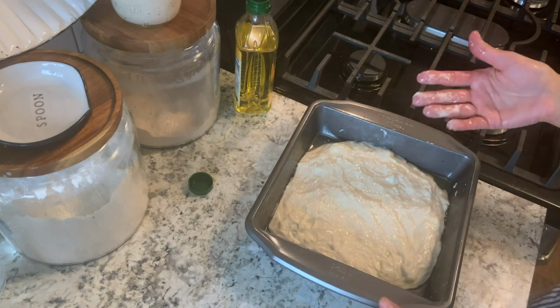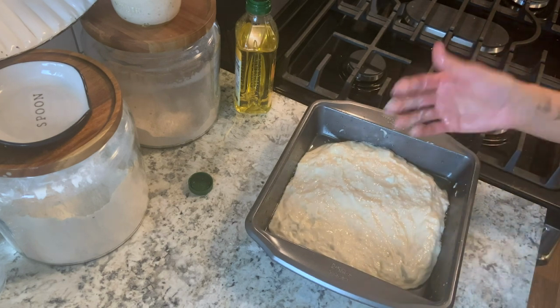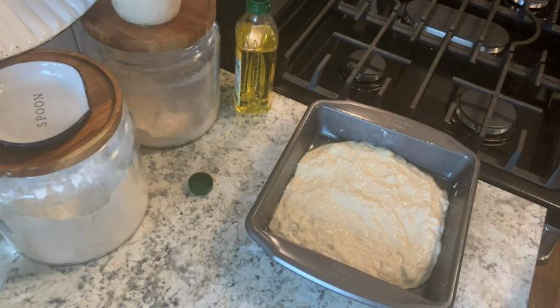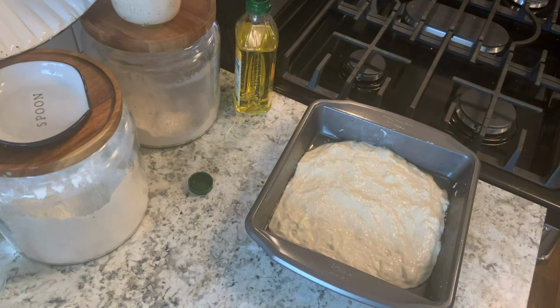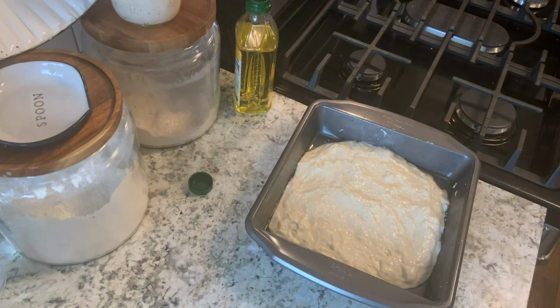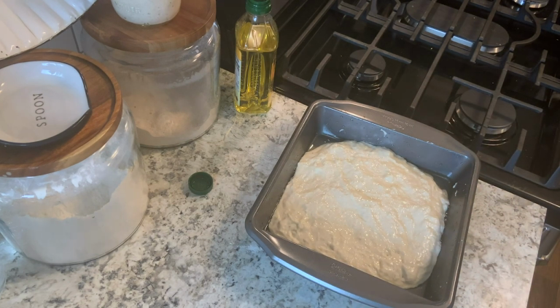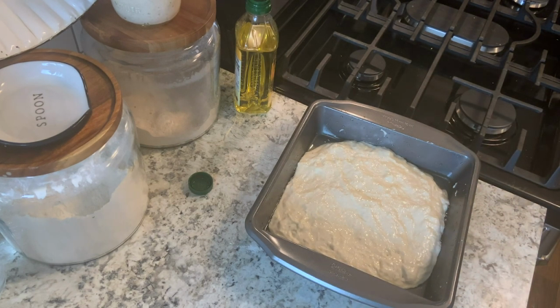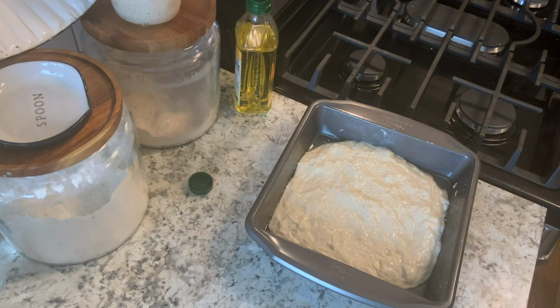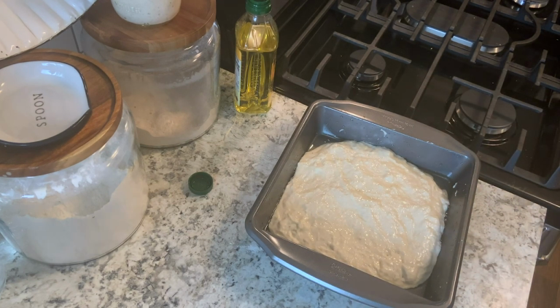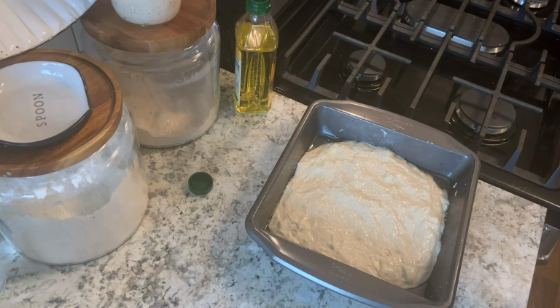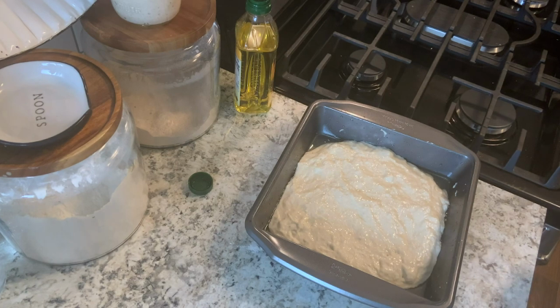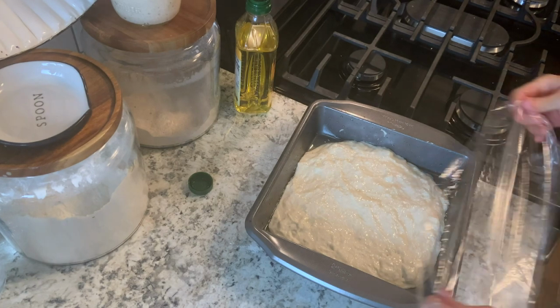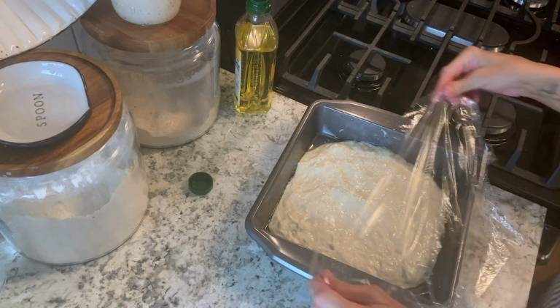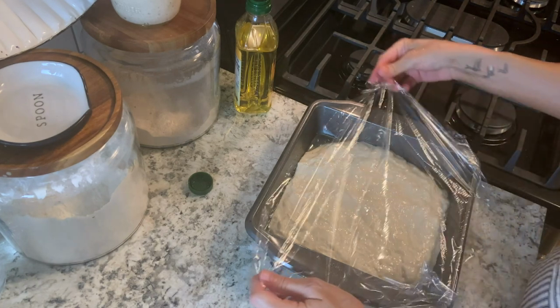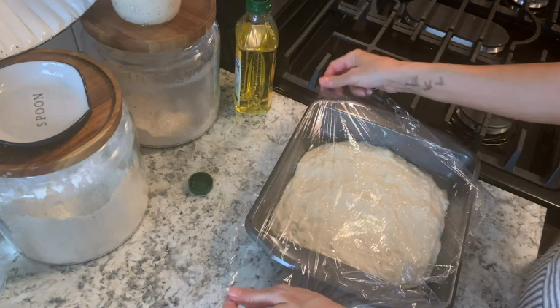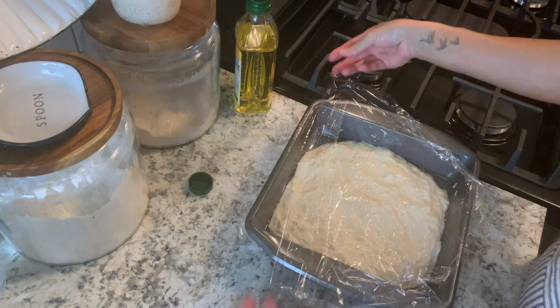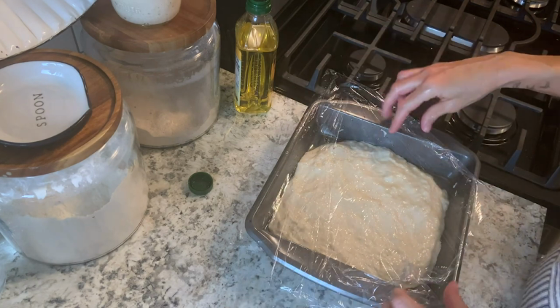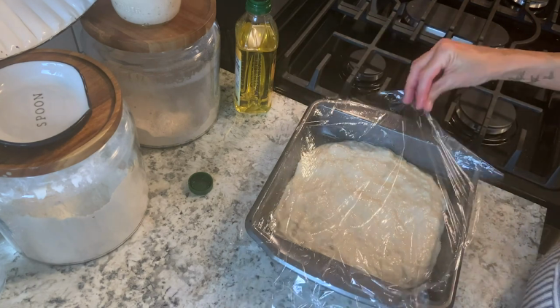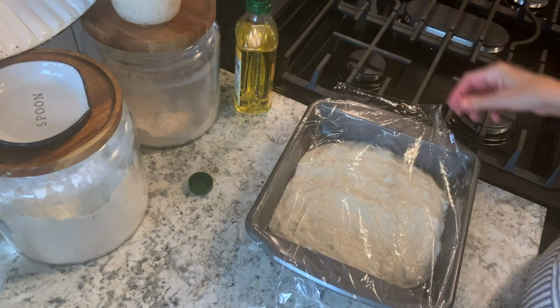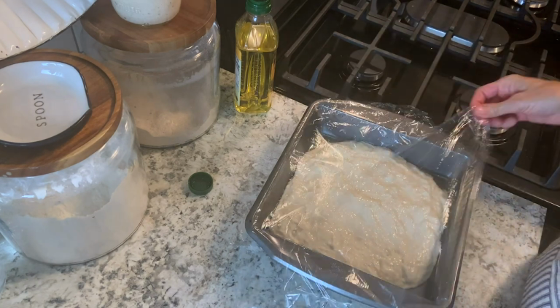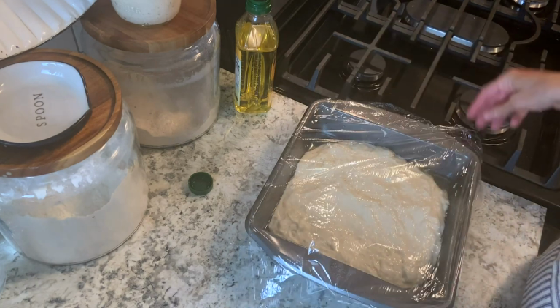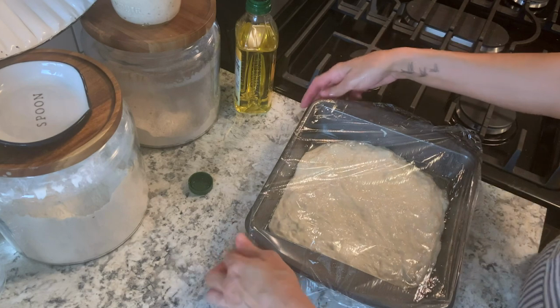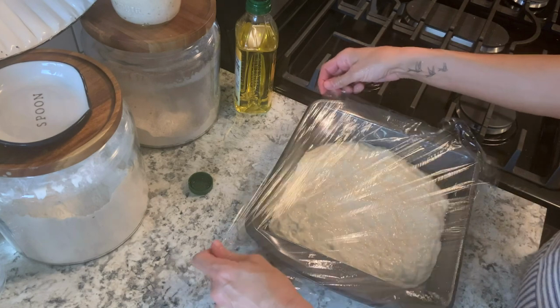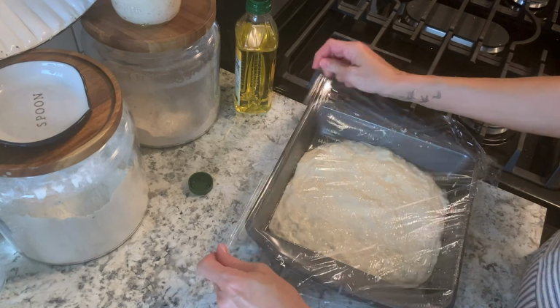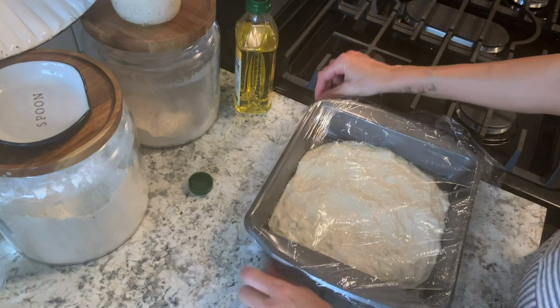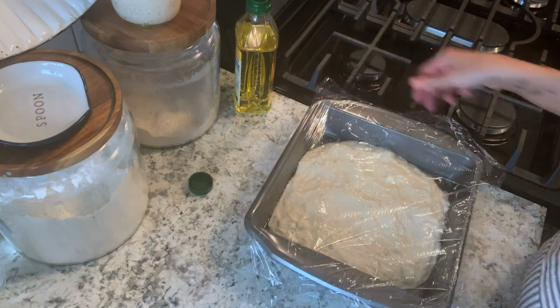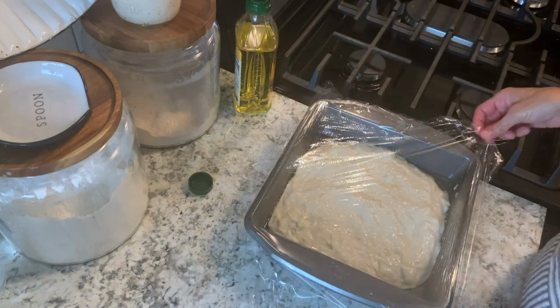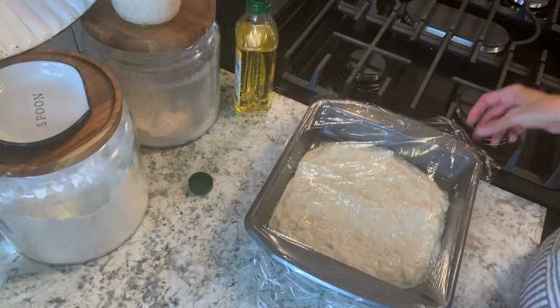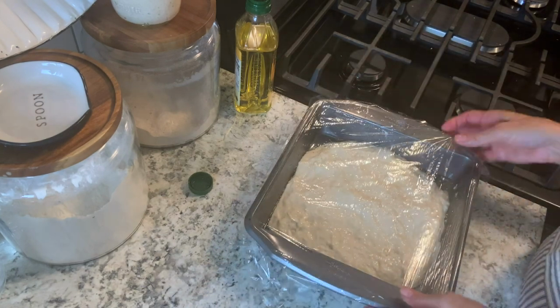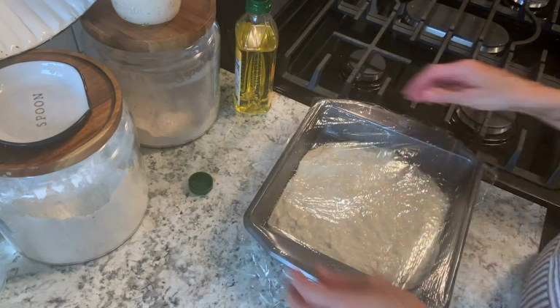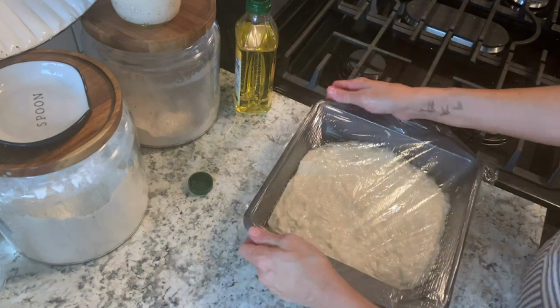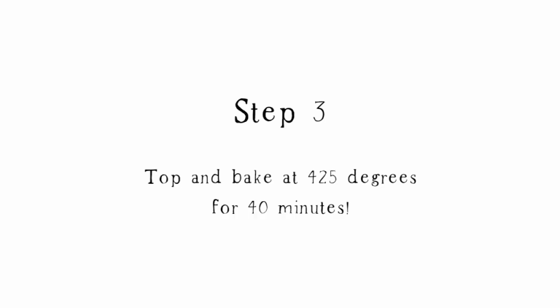Gently press that out and then cover this with plastic wrap or whatever you have to cover your dish with. We're going to let that sit out on the counter overnight.